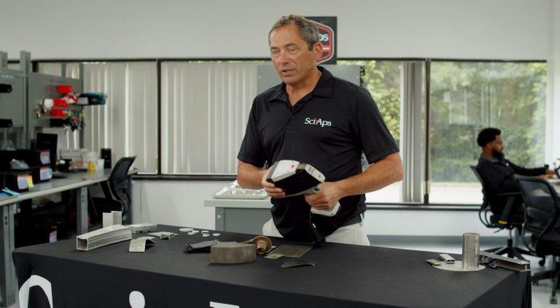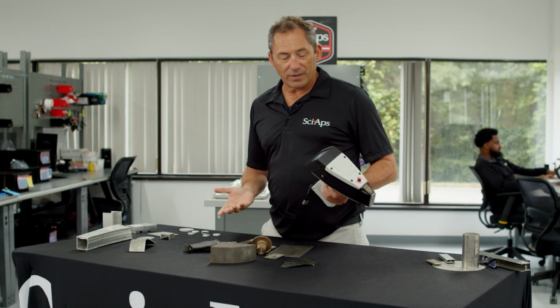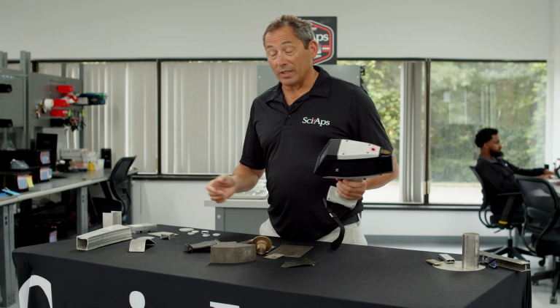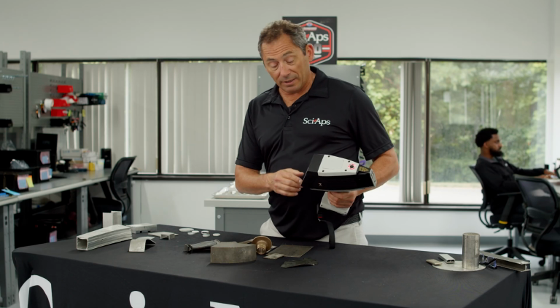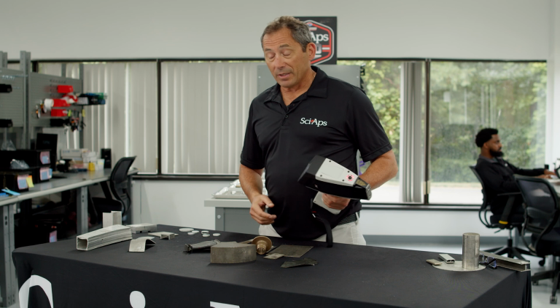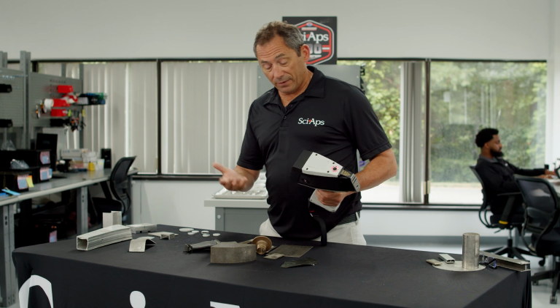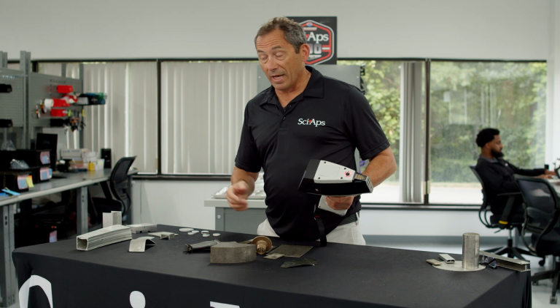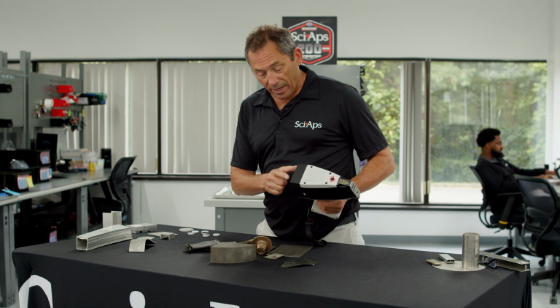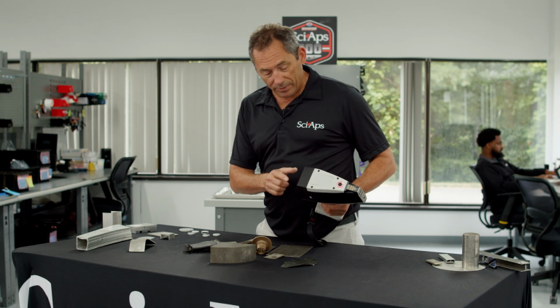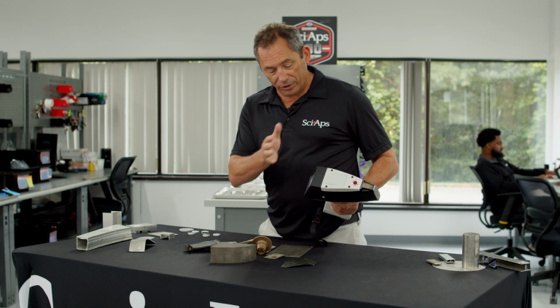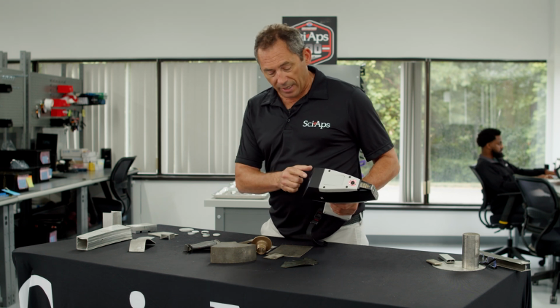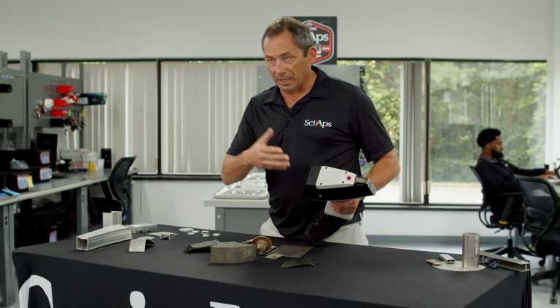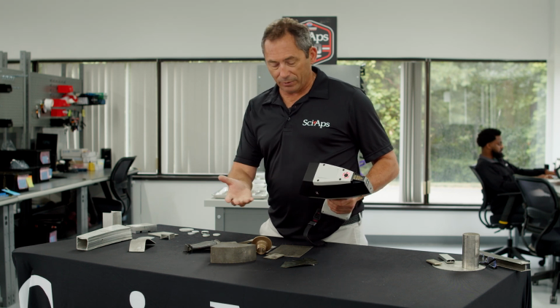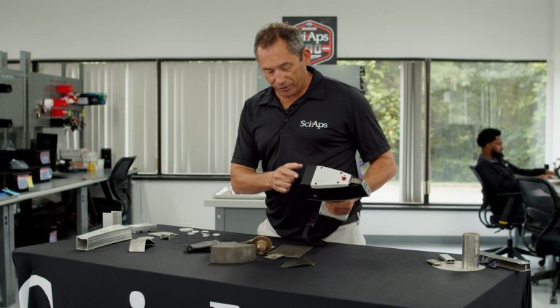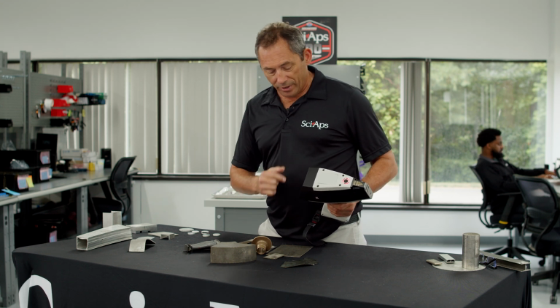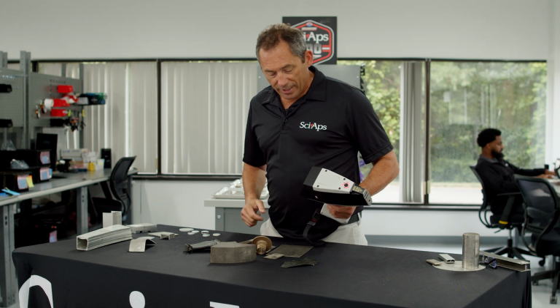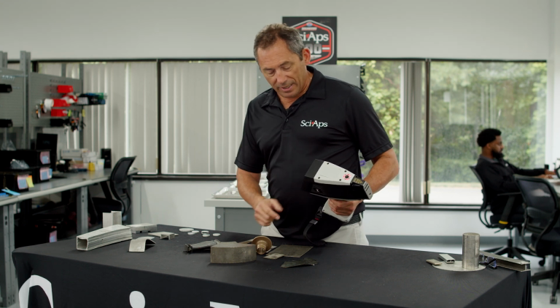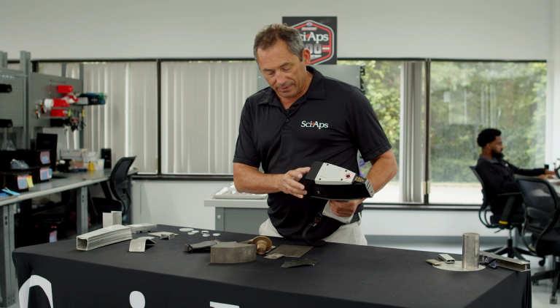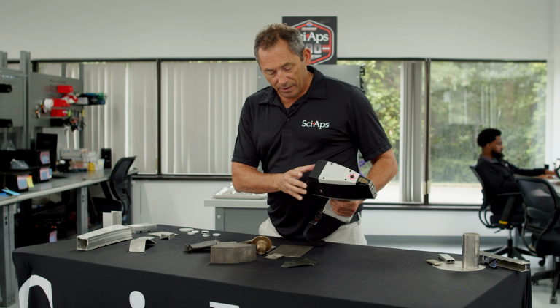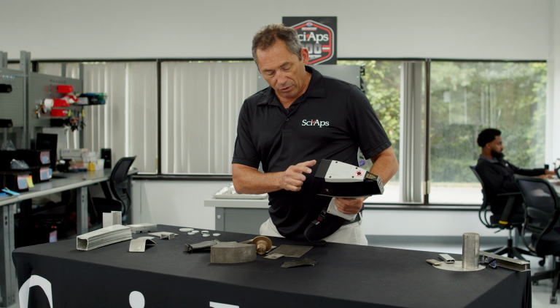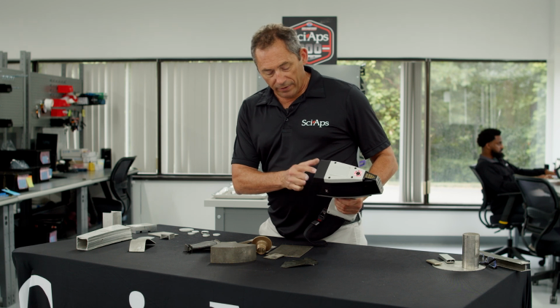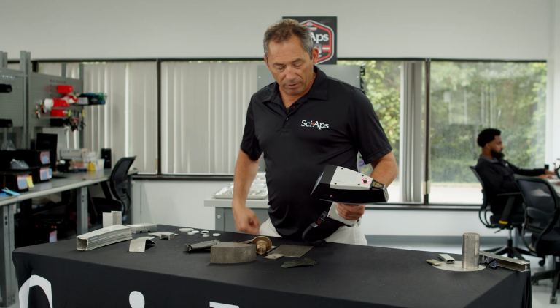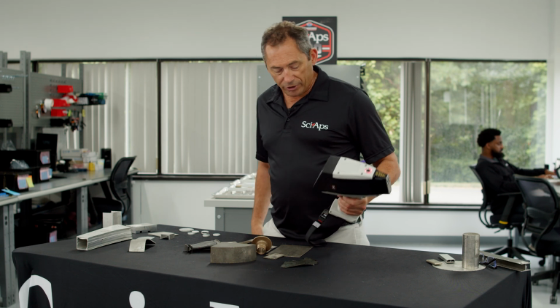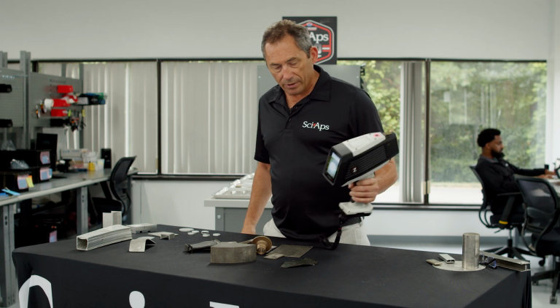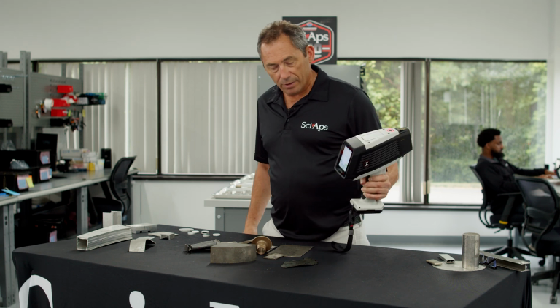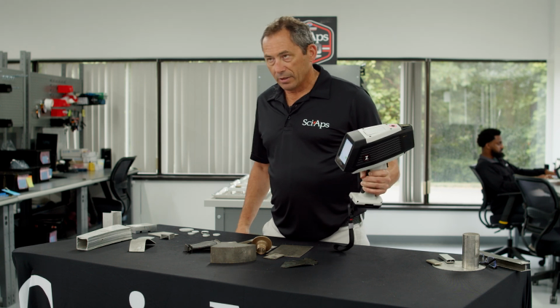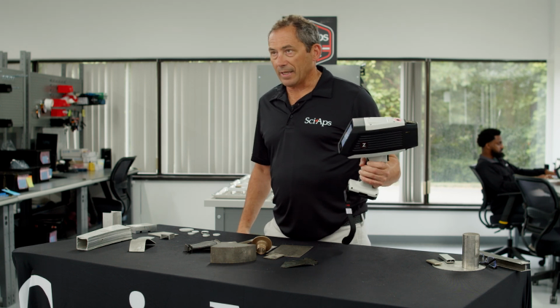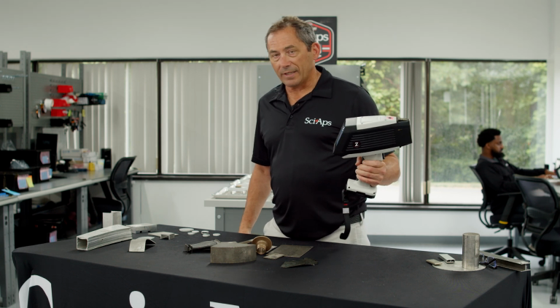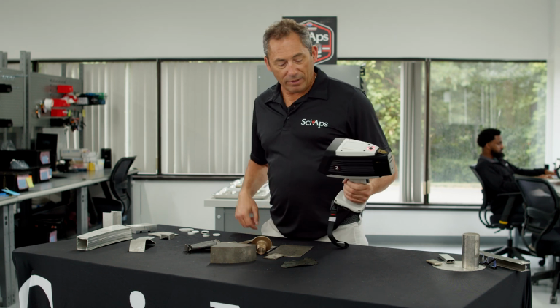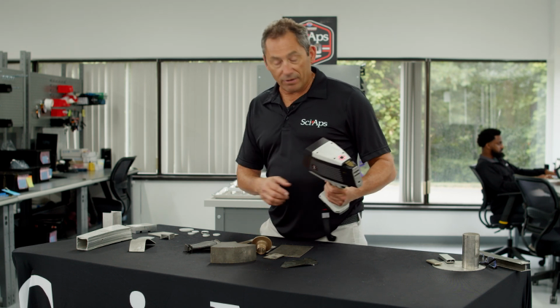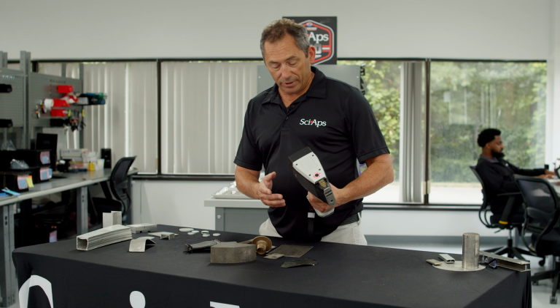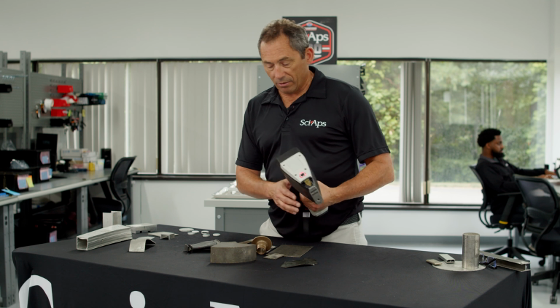First of all, you'll see it's really easy to turn on and fire up. Once you turn it on, it comes up to its temperature, you hit analyze, you do a wavelength calibration — that's all it takes right there, and now you're good to go.